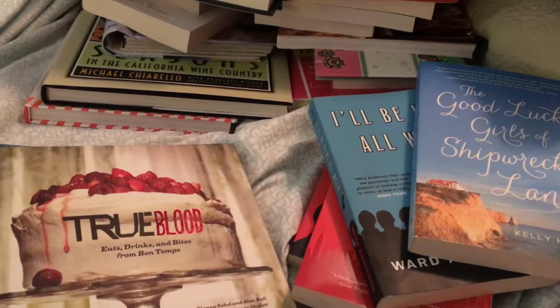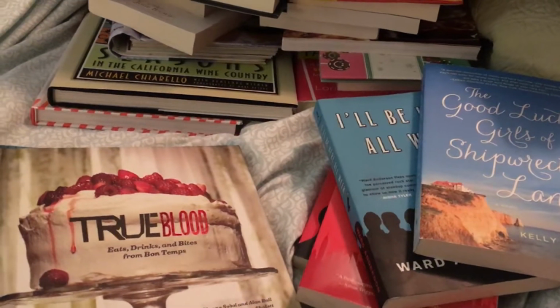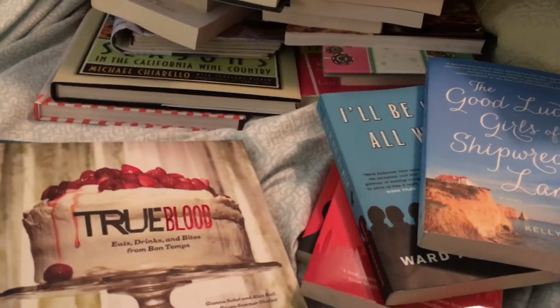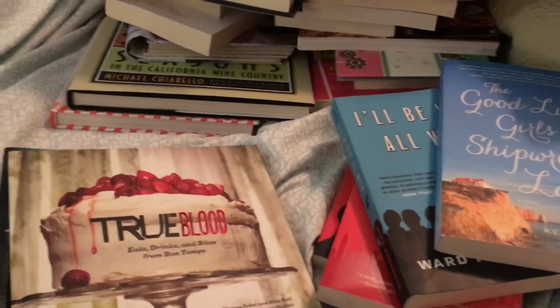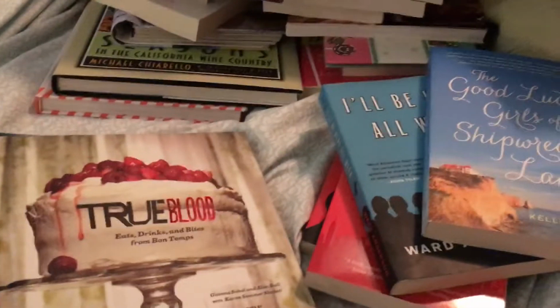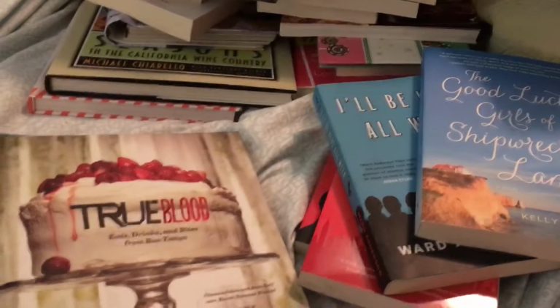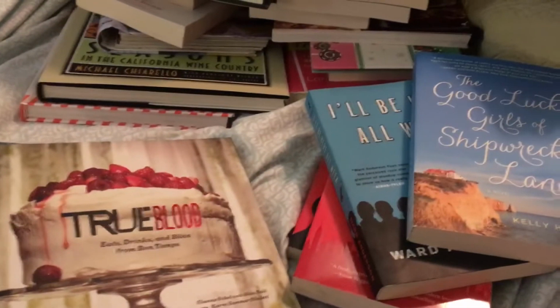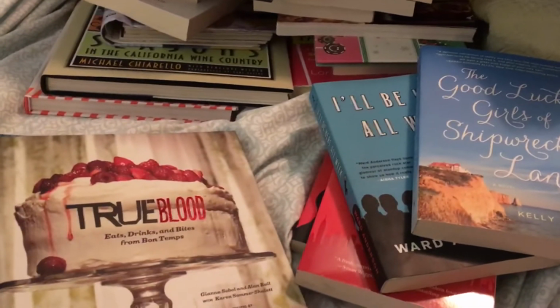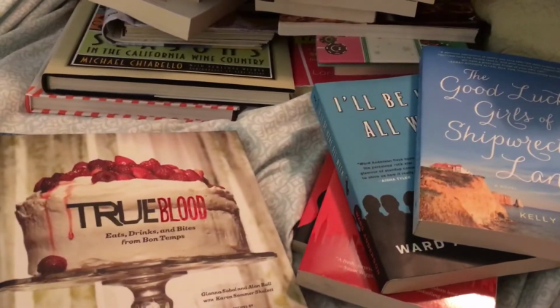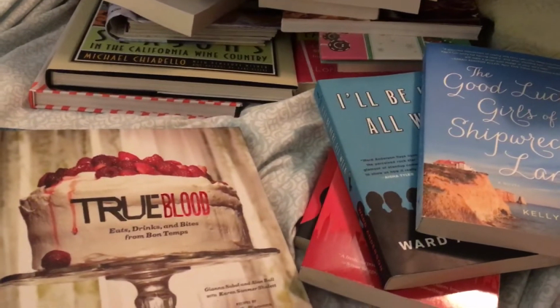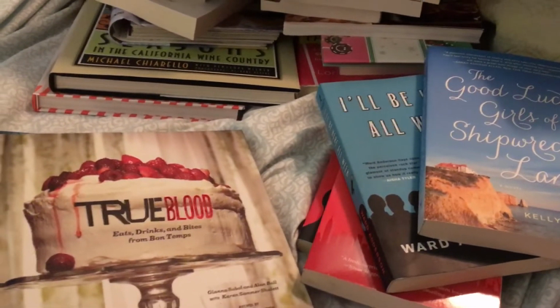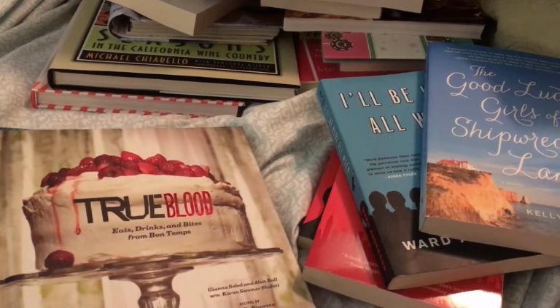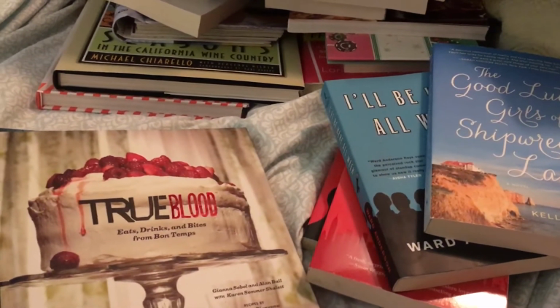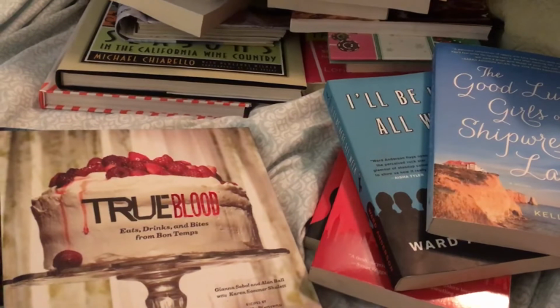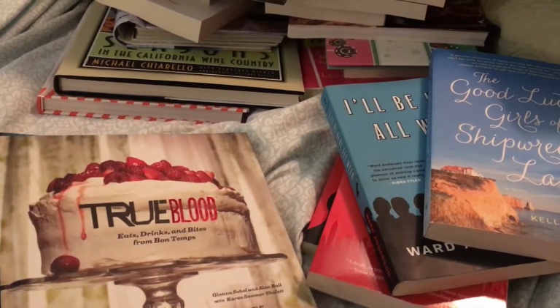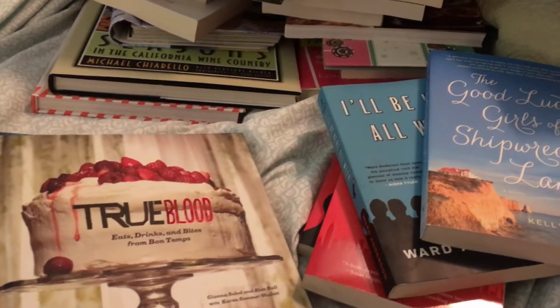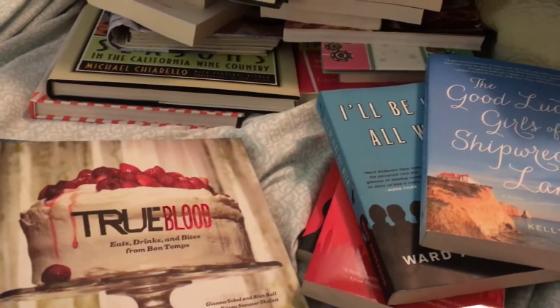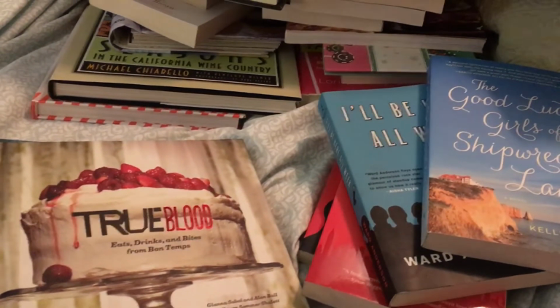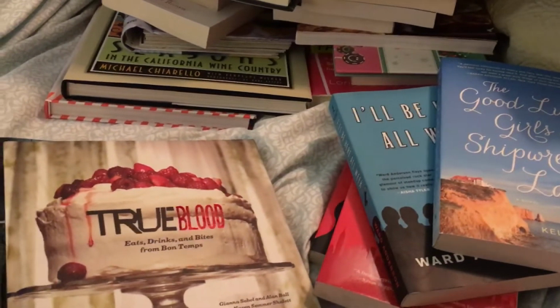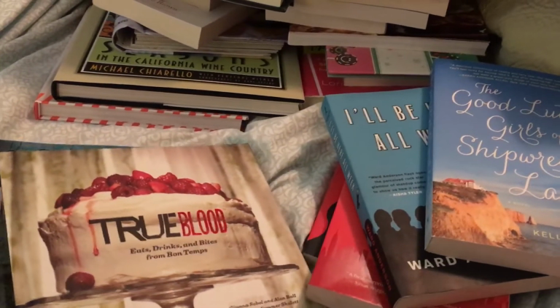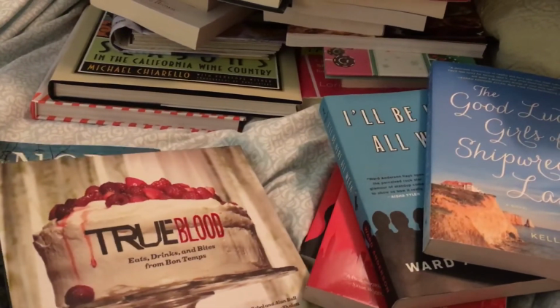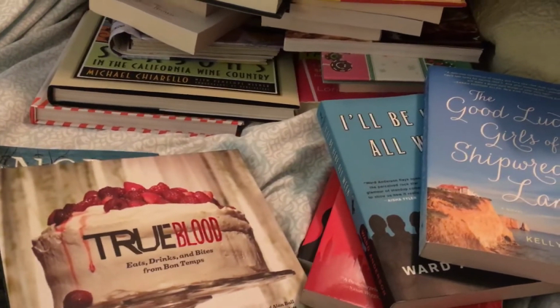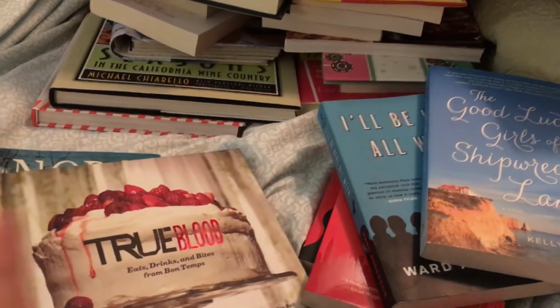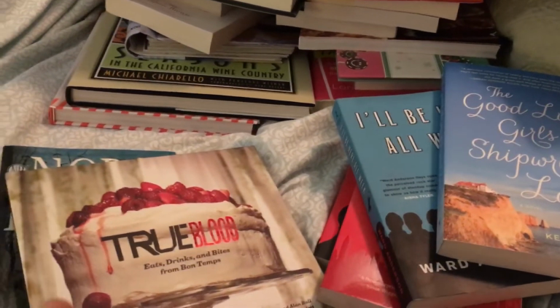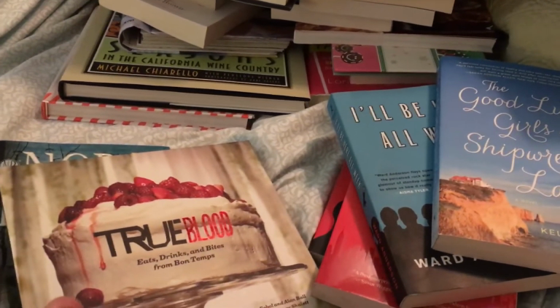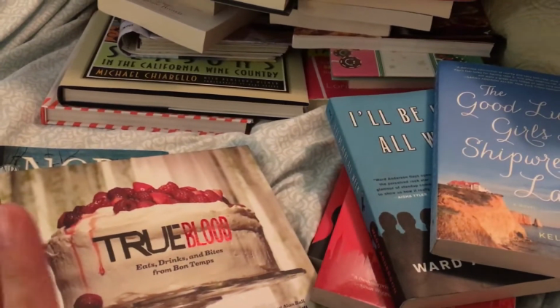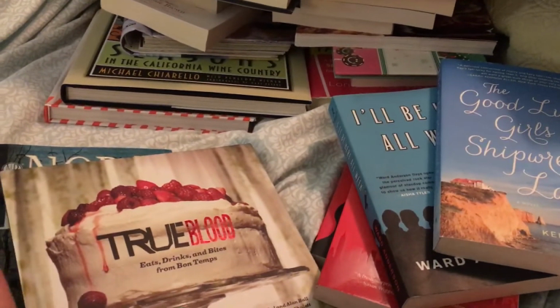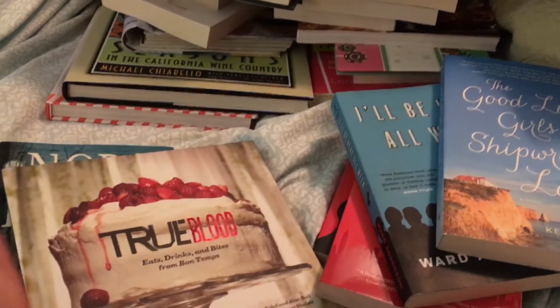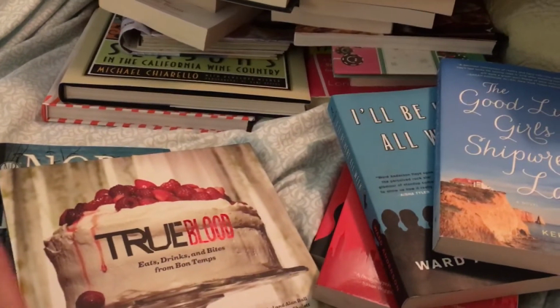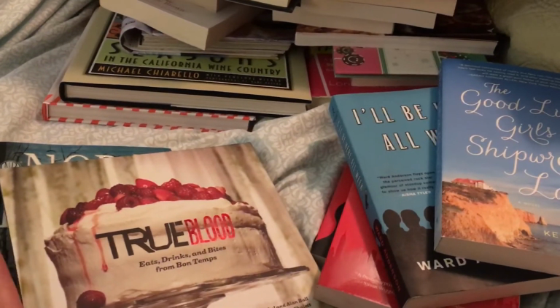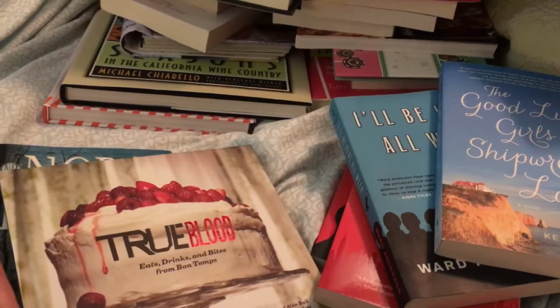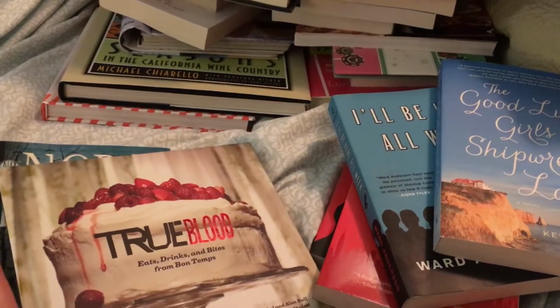Hi guys, I have a very big book Dollar Tree haul for you. I went to several Dollar Trees. I'm just going to start showing you titles because I have so many I don't know how much space I have on my phone.